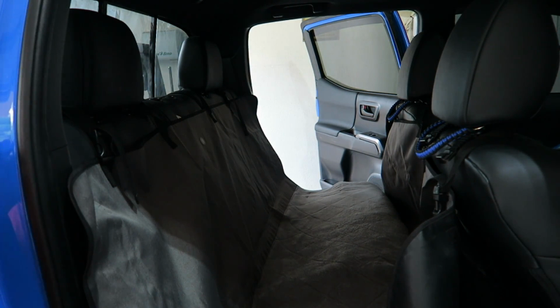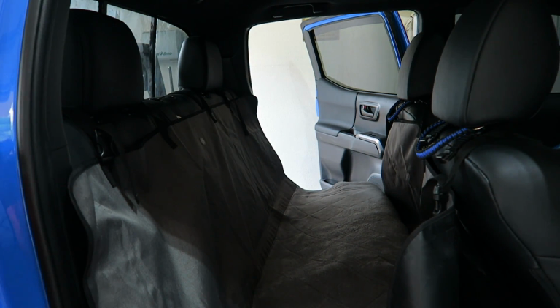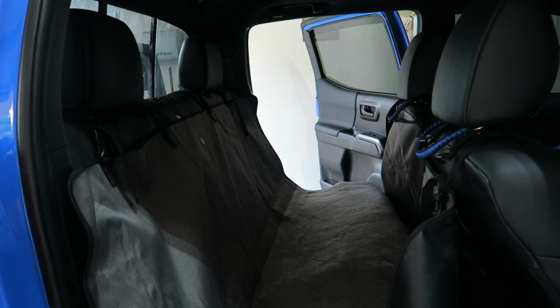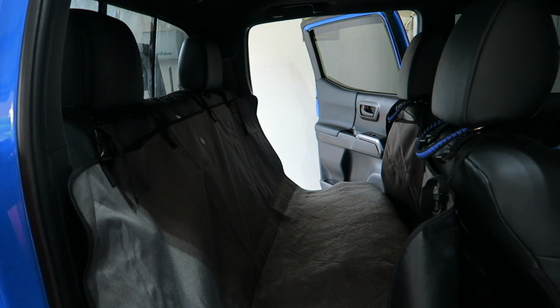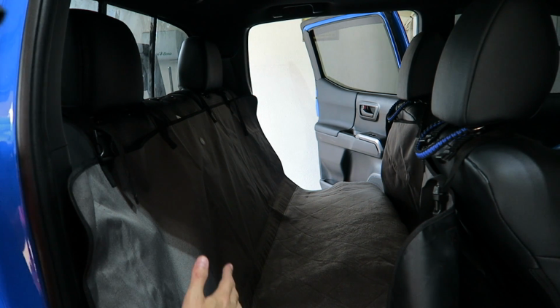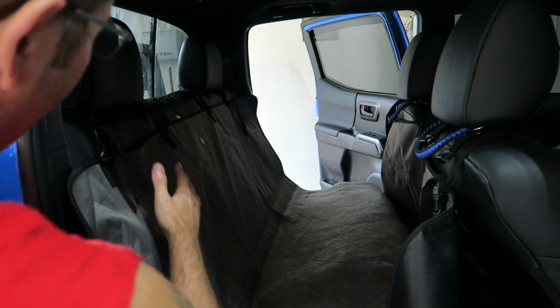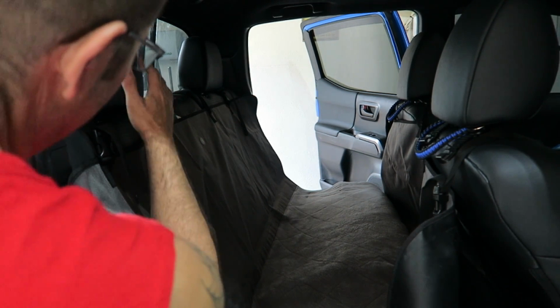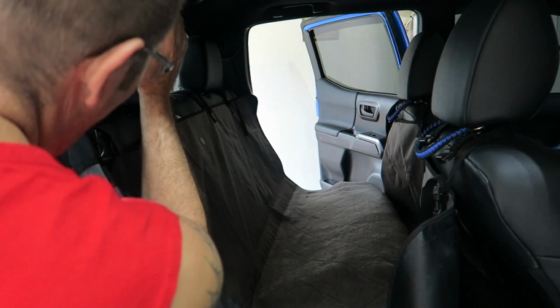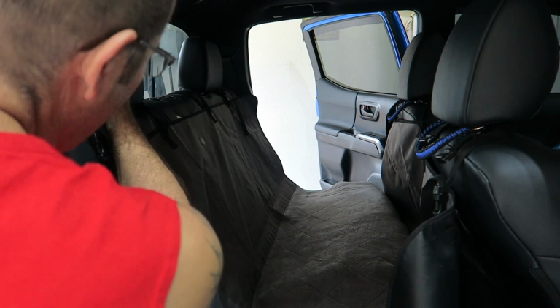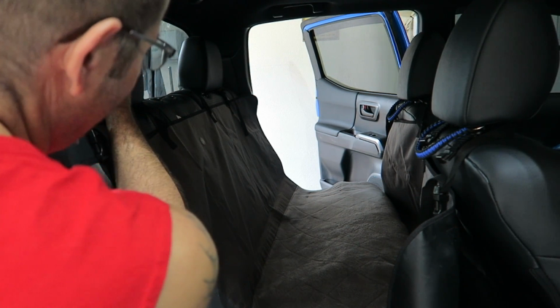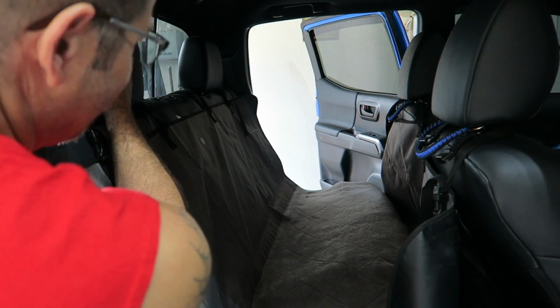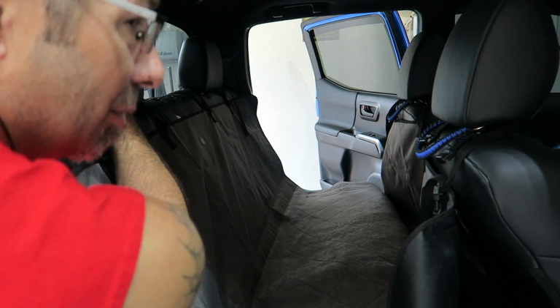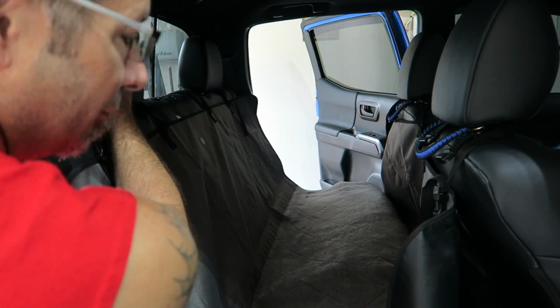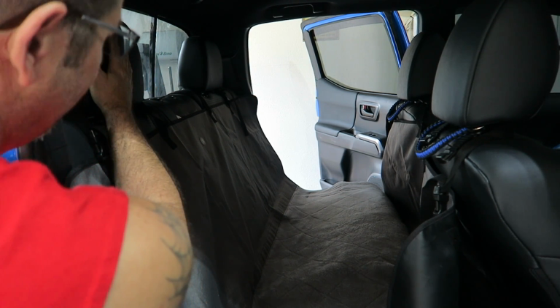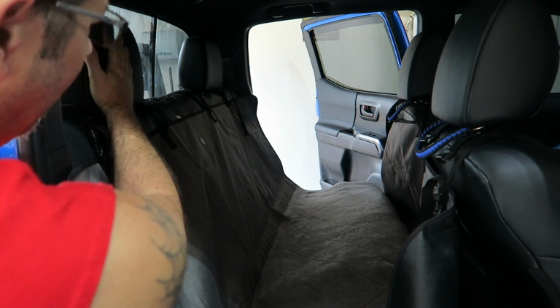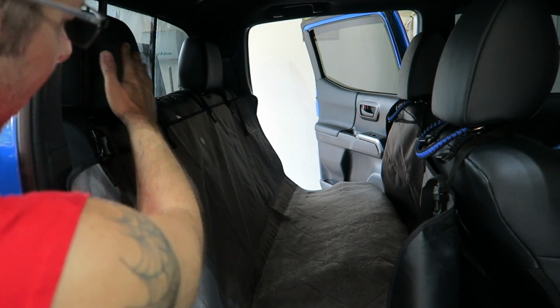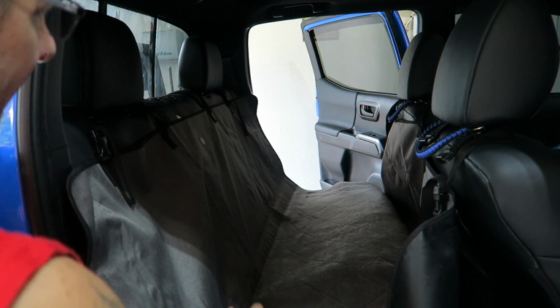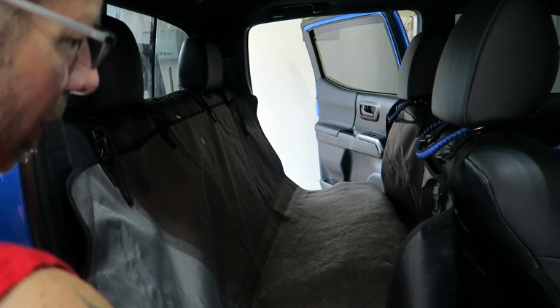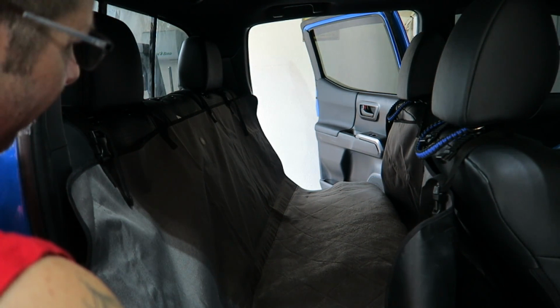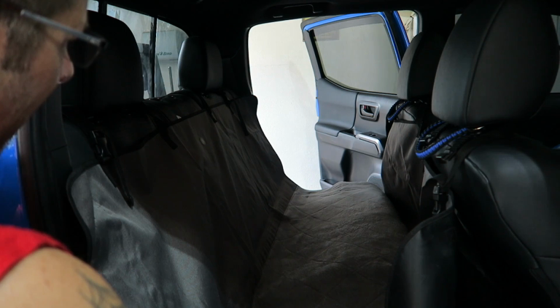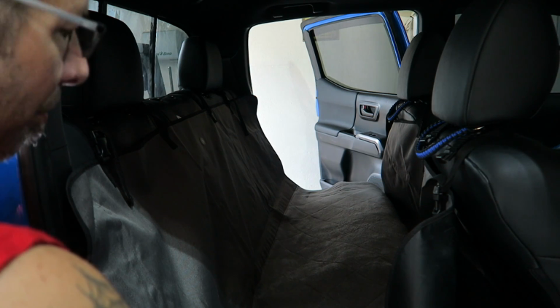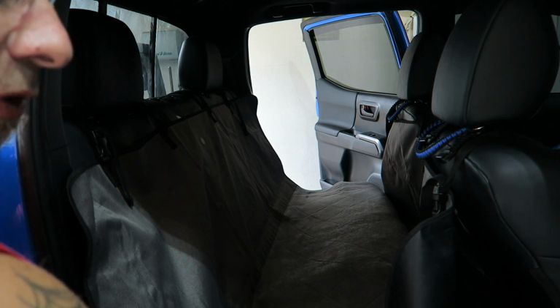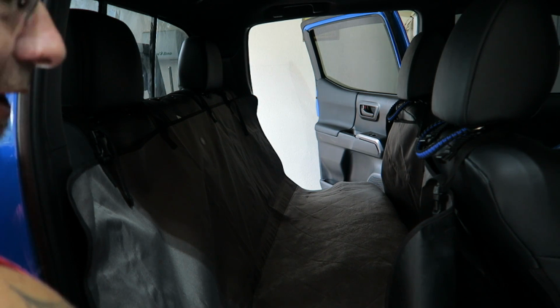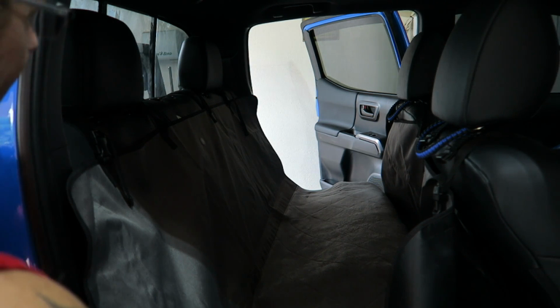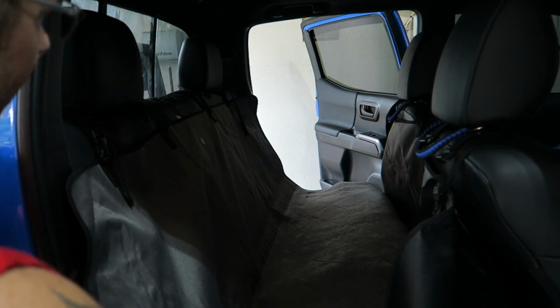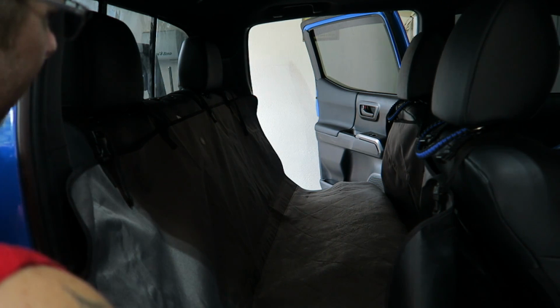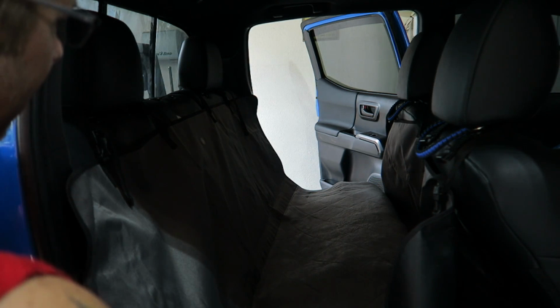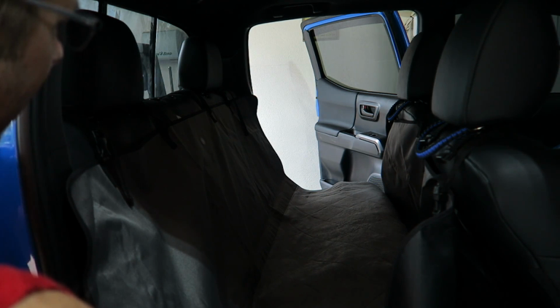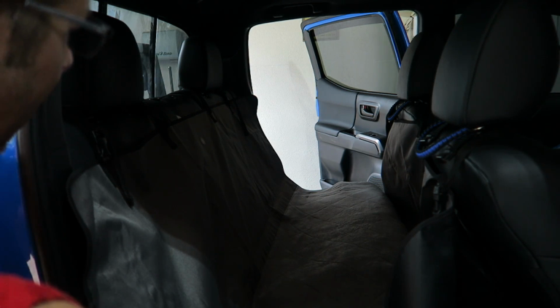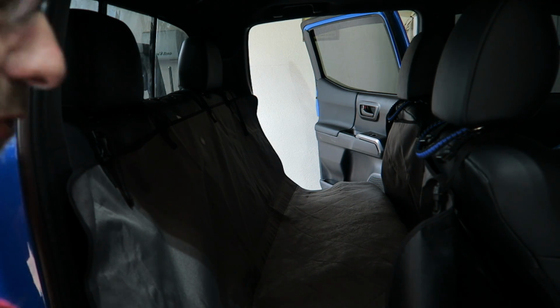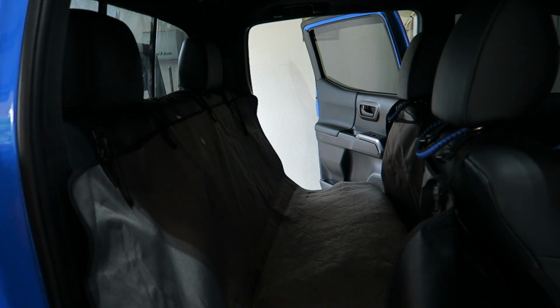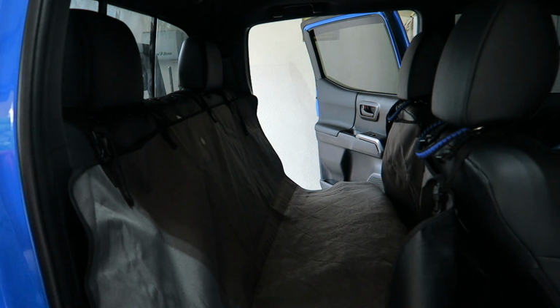So getting back to the original question — what if you have the rear headrests removed? Let me get what I've bought and I'll show you my idea.